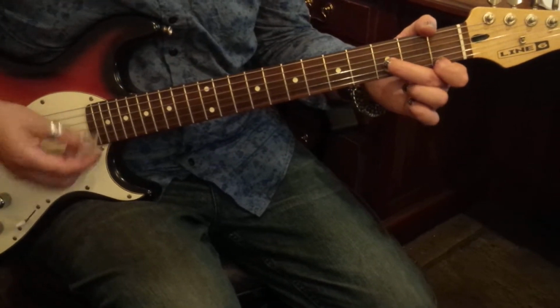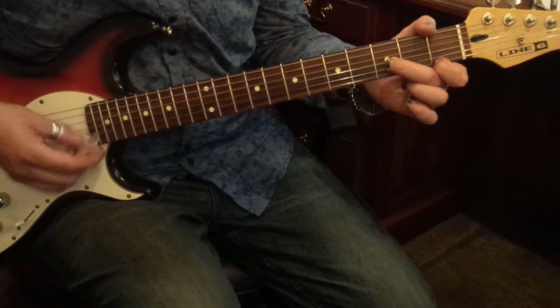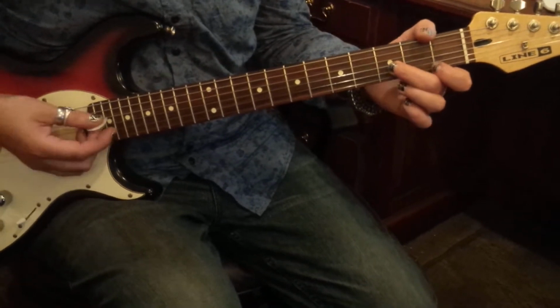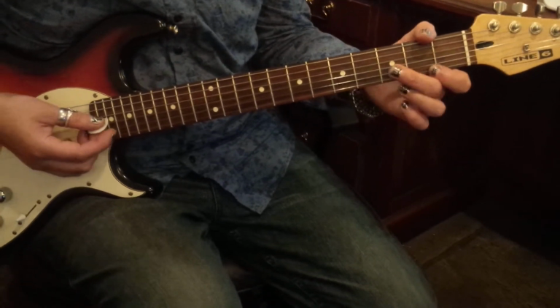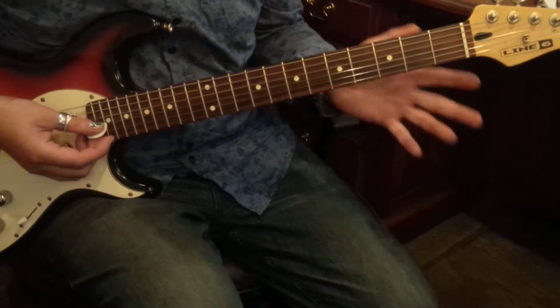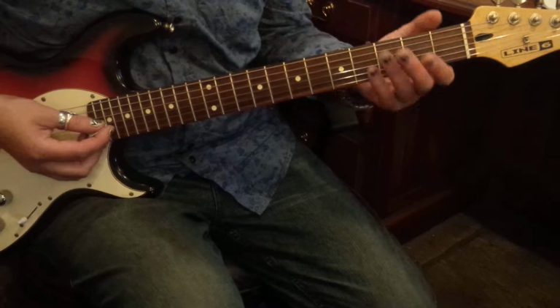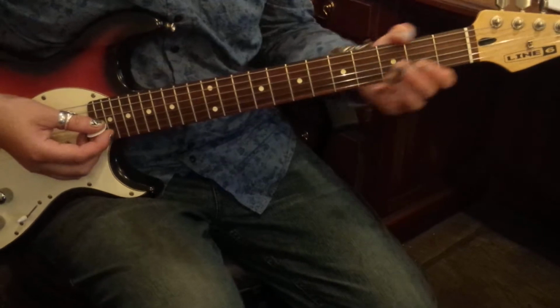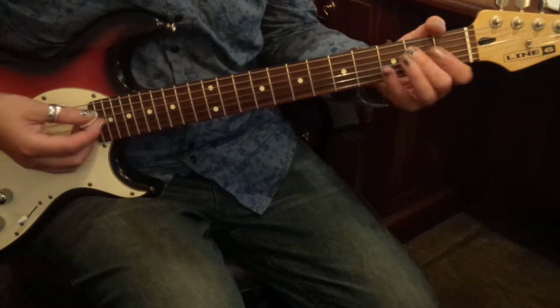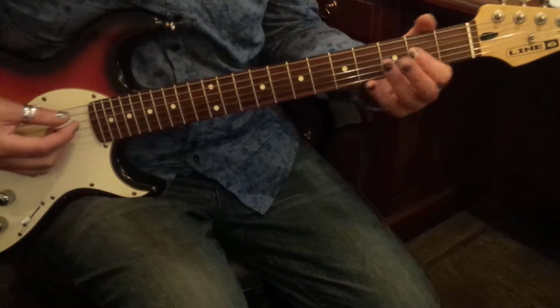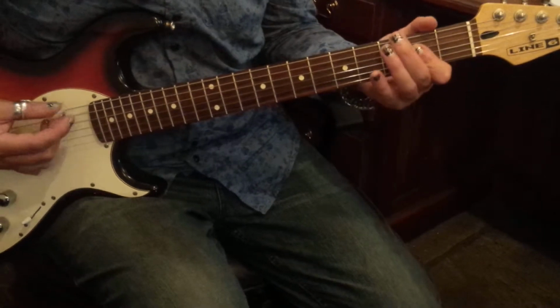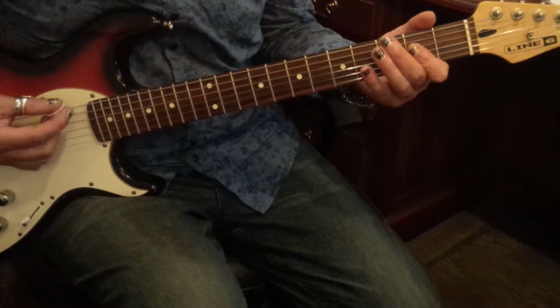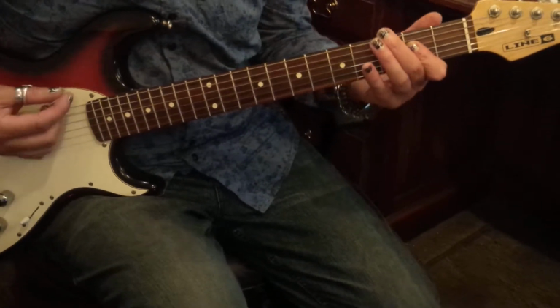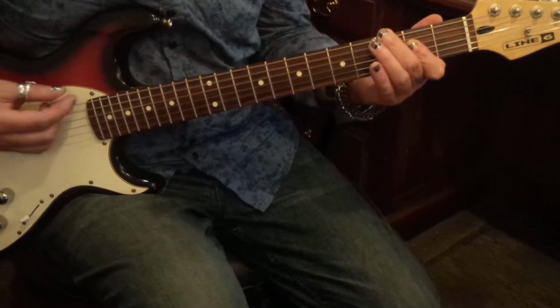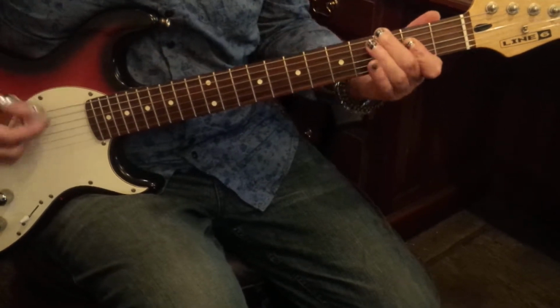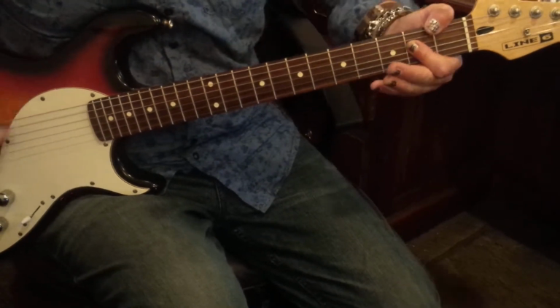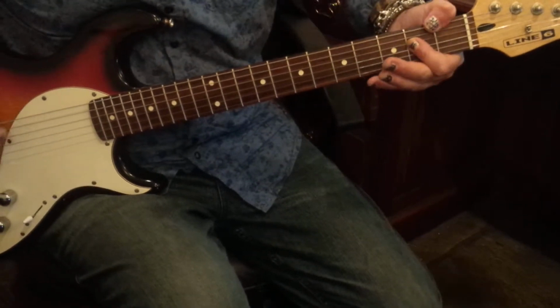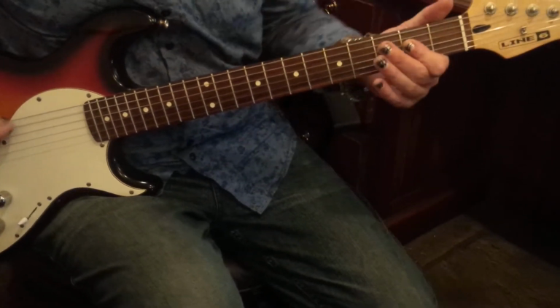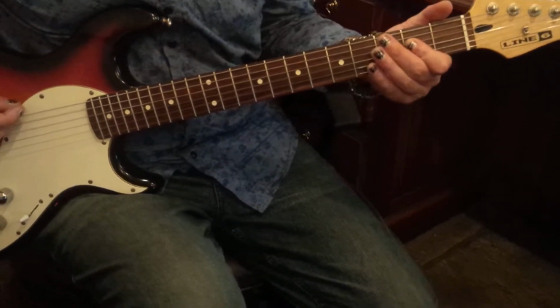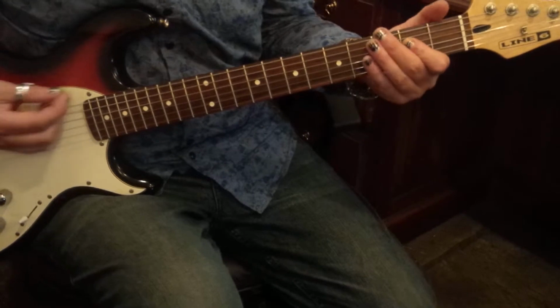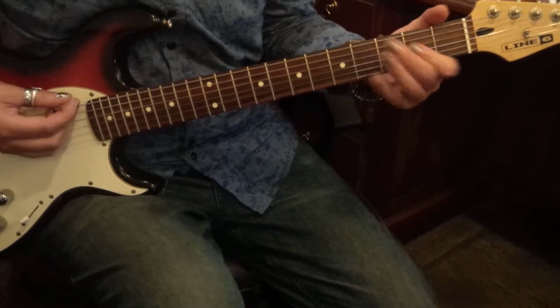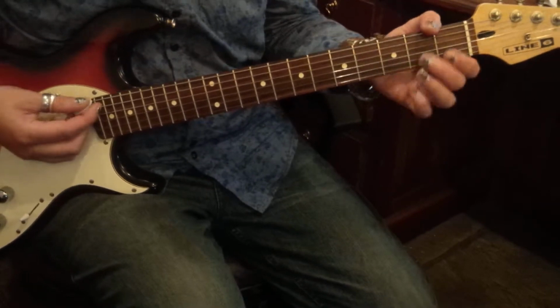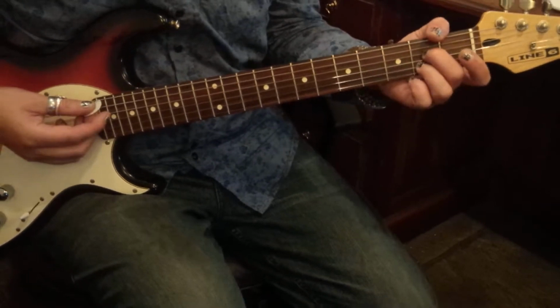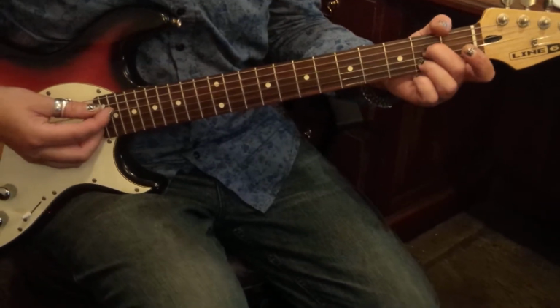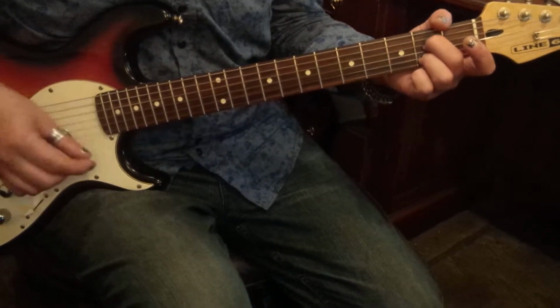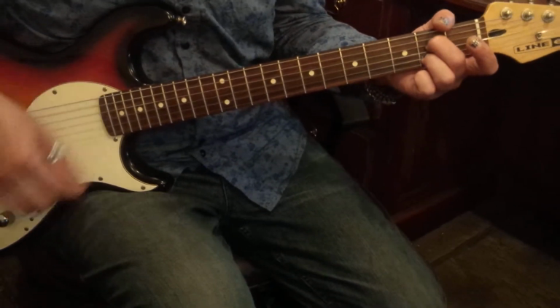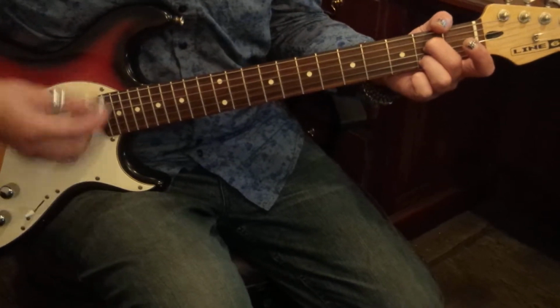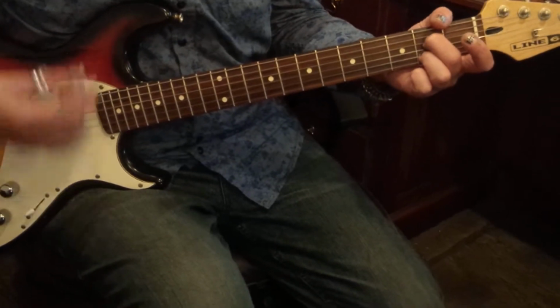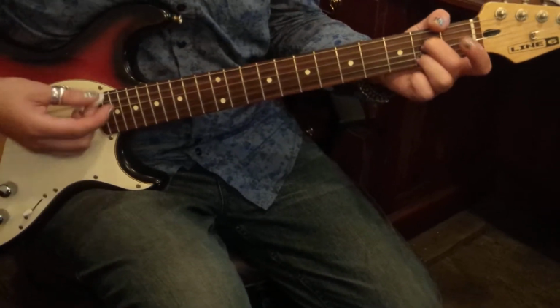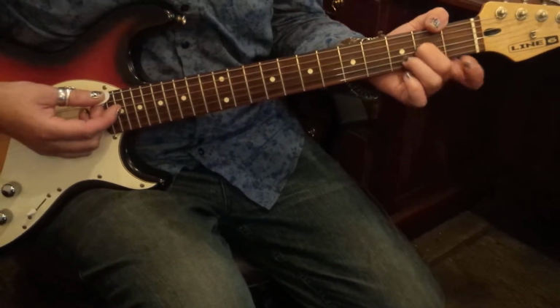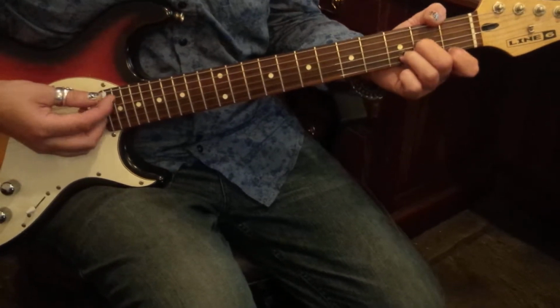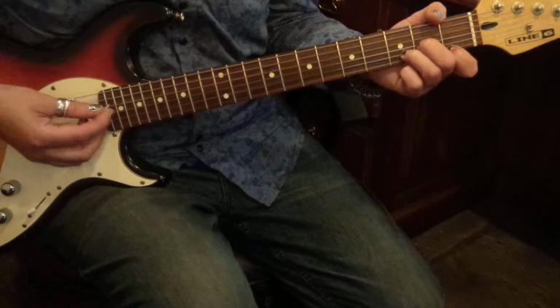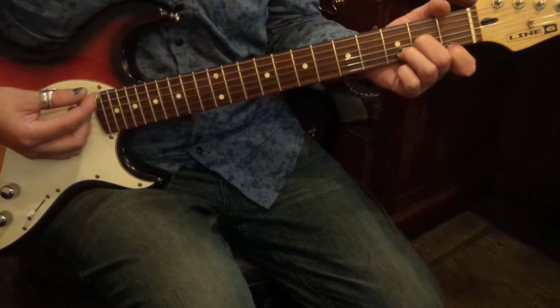And then if you can, add a G, add an F, add an E. Or alternatively, so that would work like this.